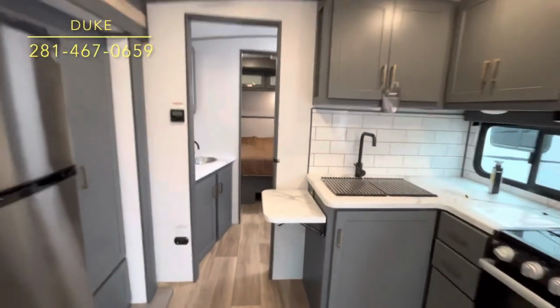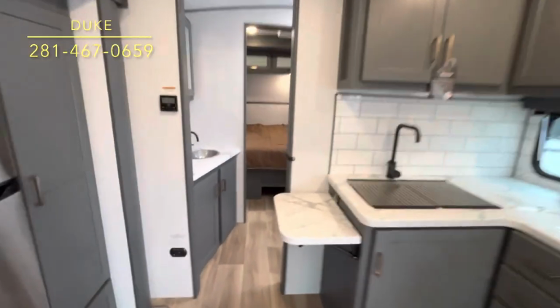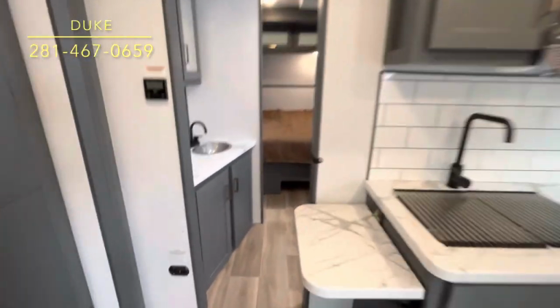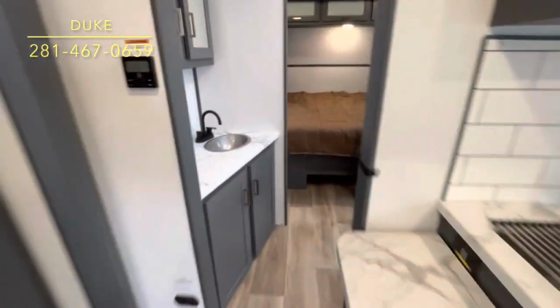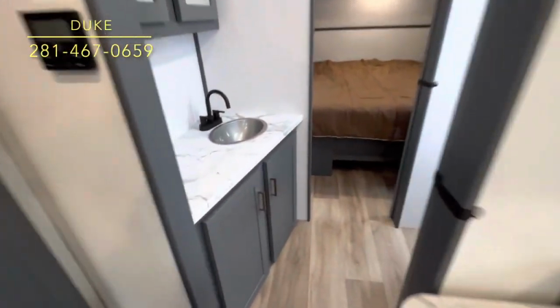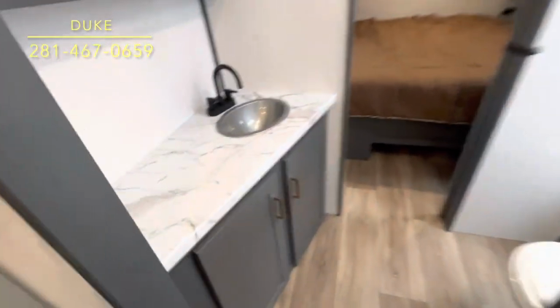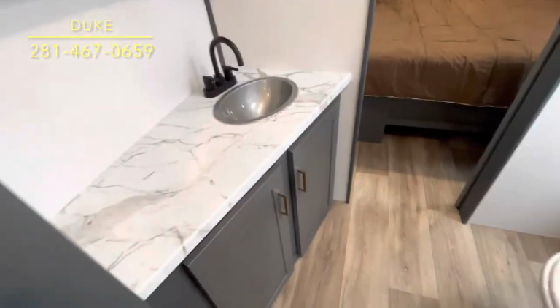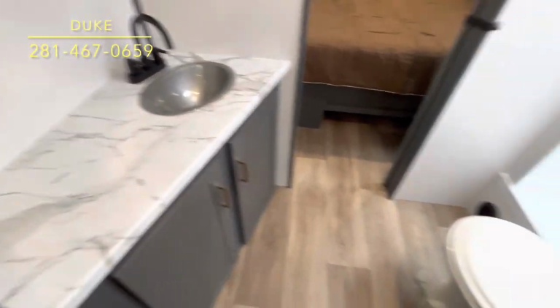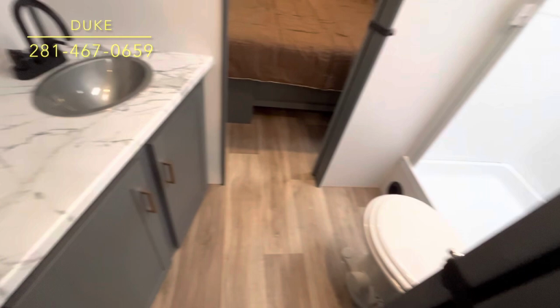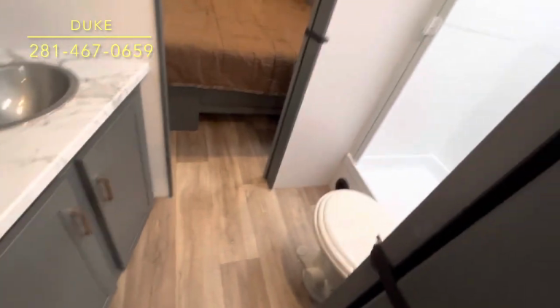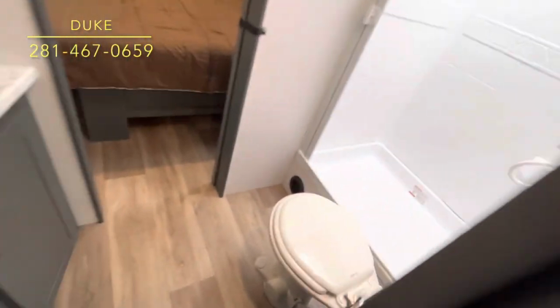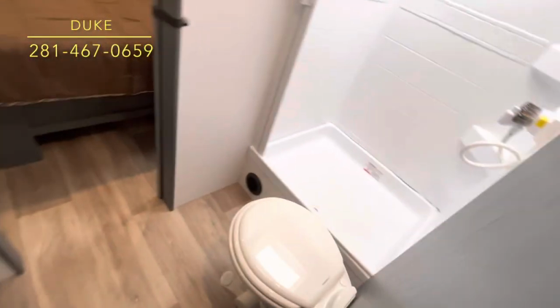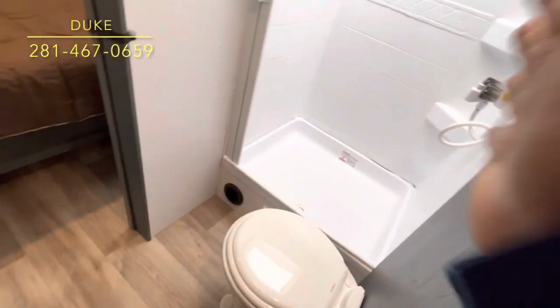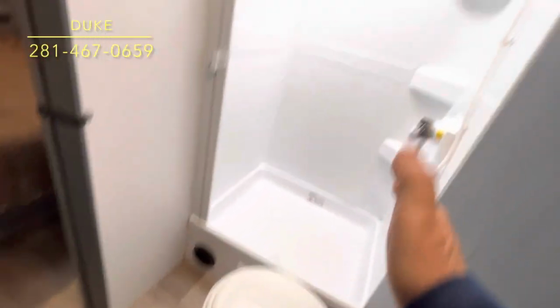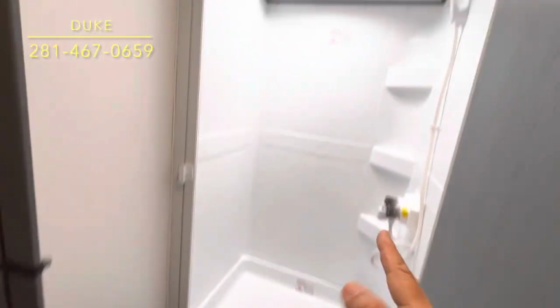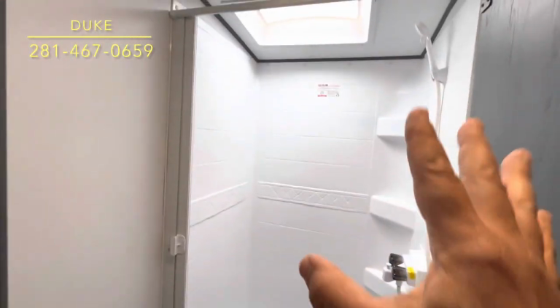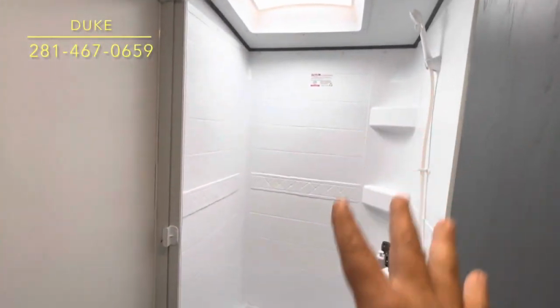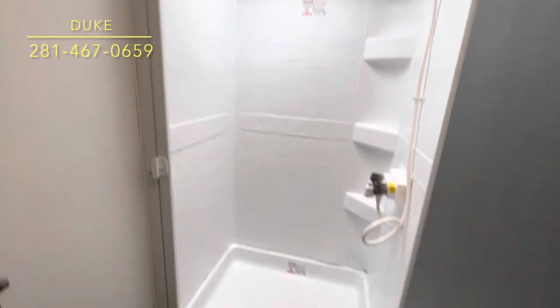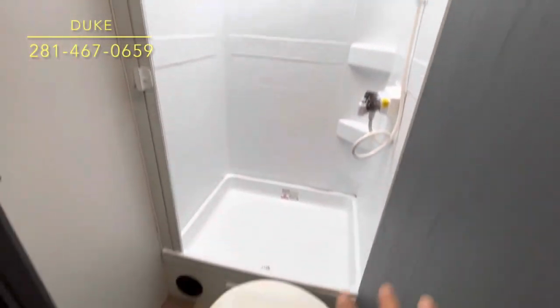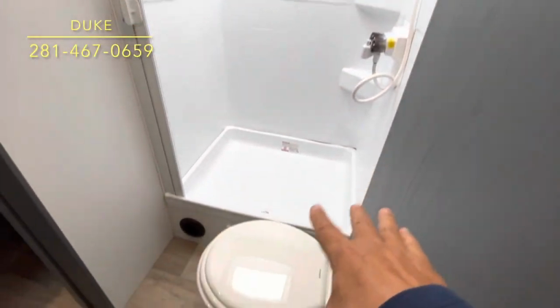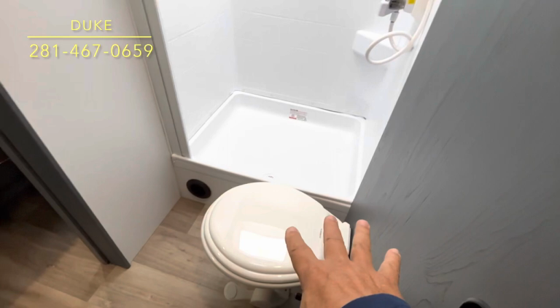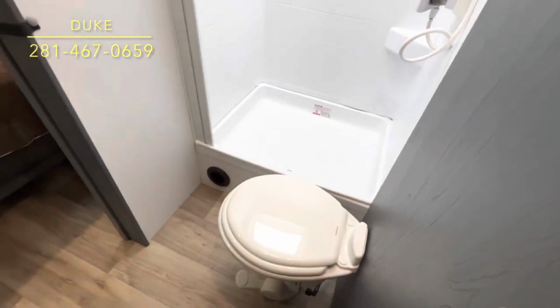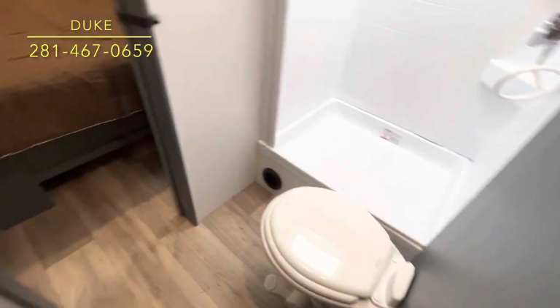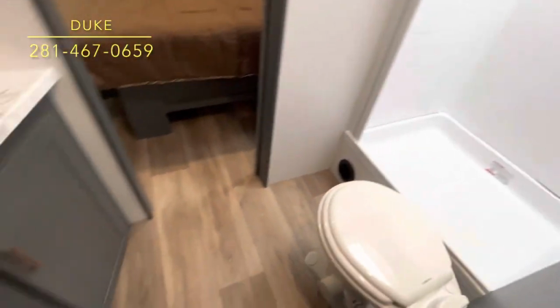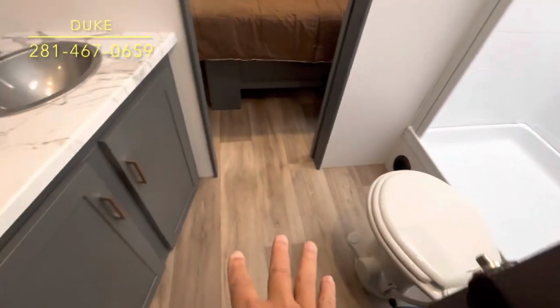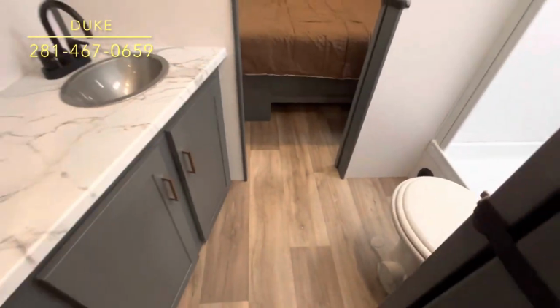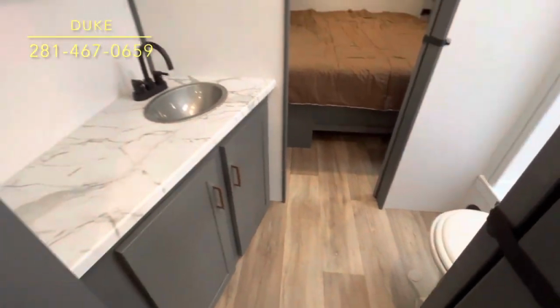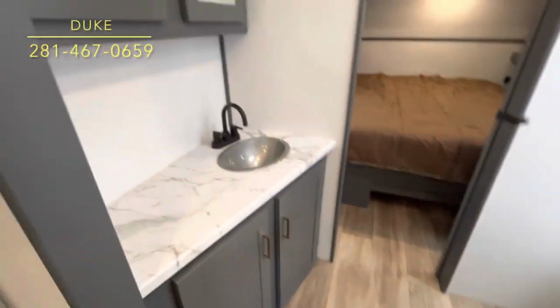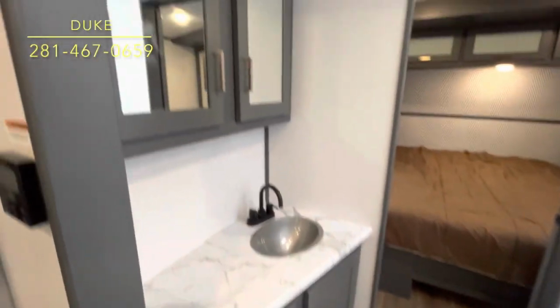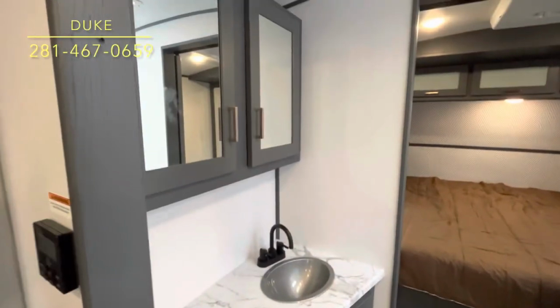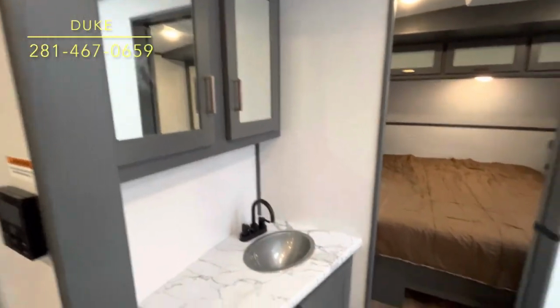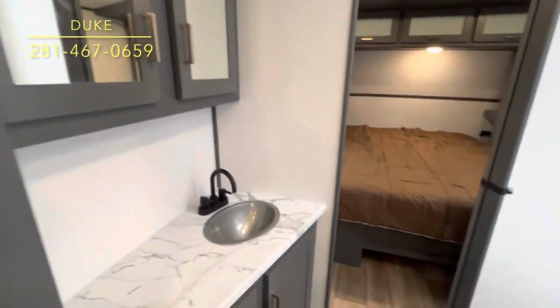This one has a full-width bathroom with a large footprint in the shower and a skylight. There's plenty of room in the shower, plenty of room around the toilet, lots of room to get ready, and a medicine cabinet.